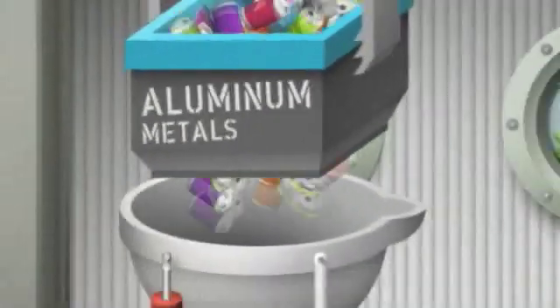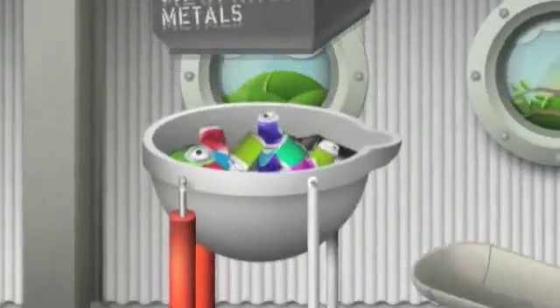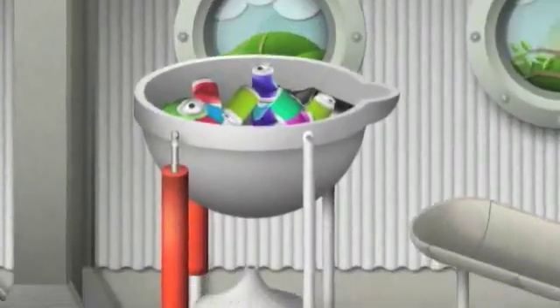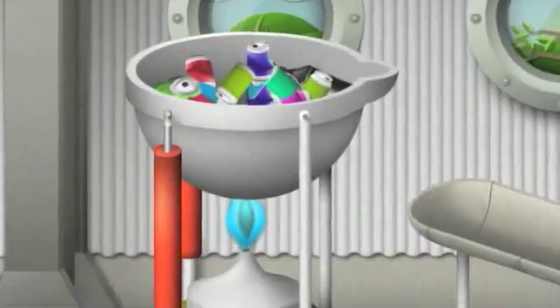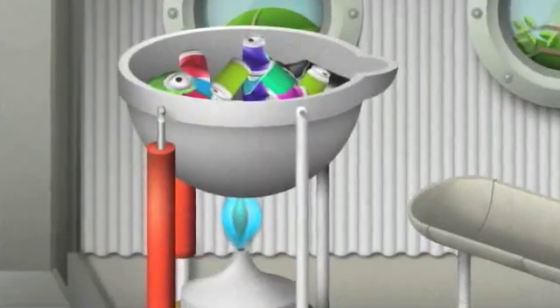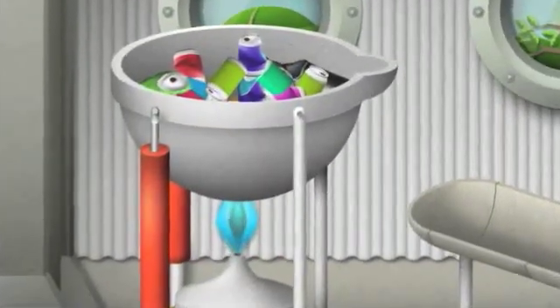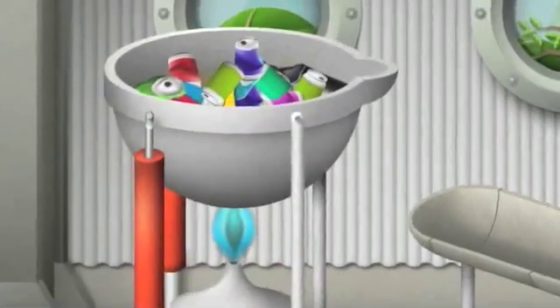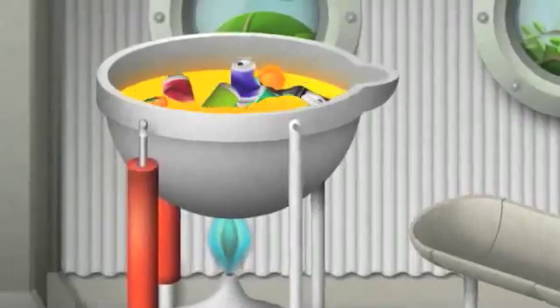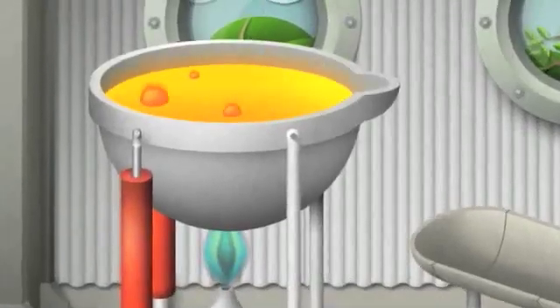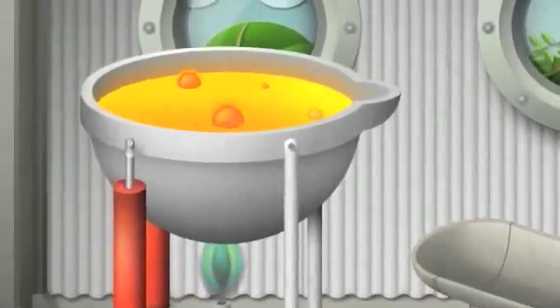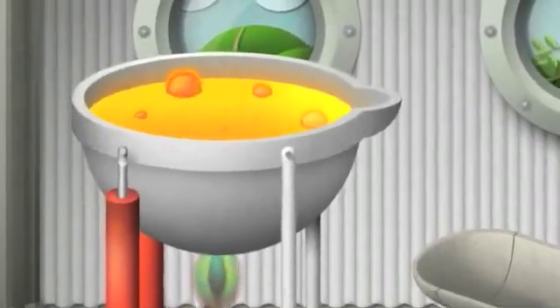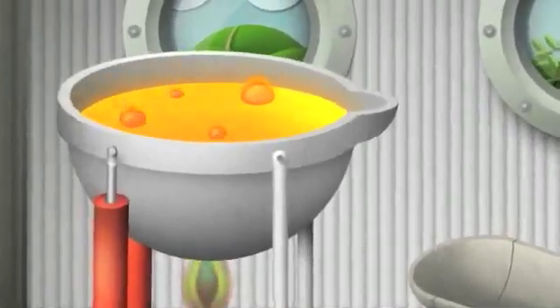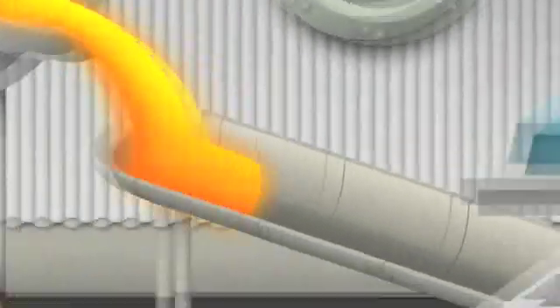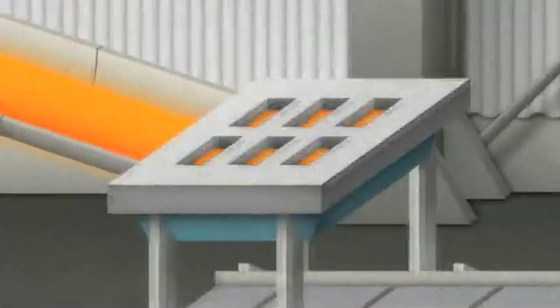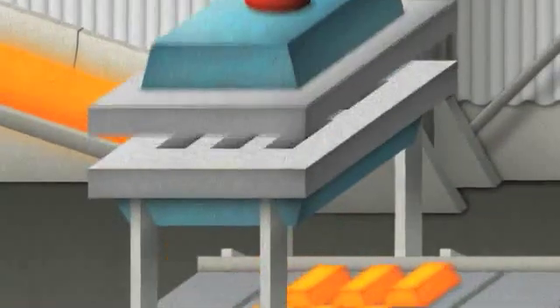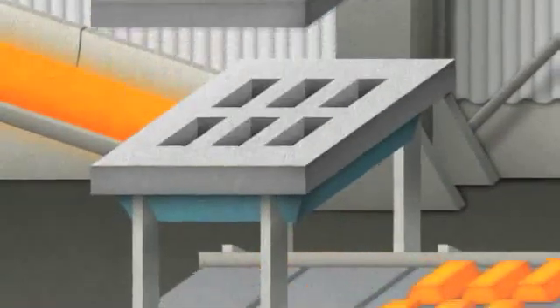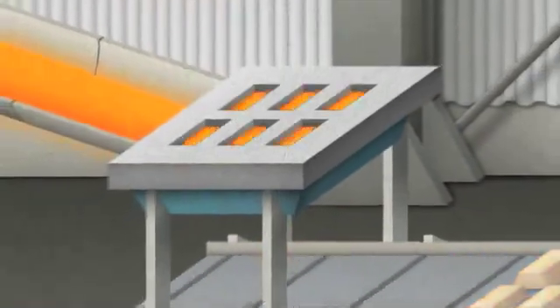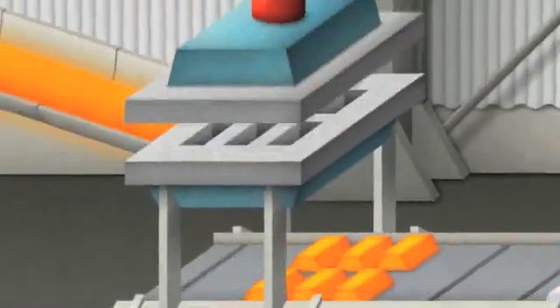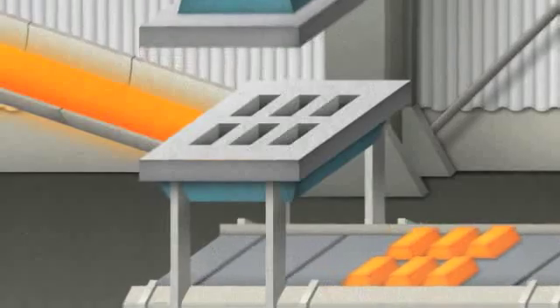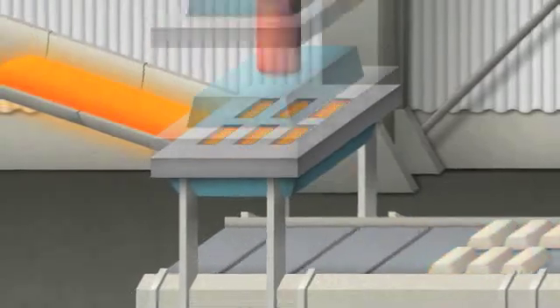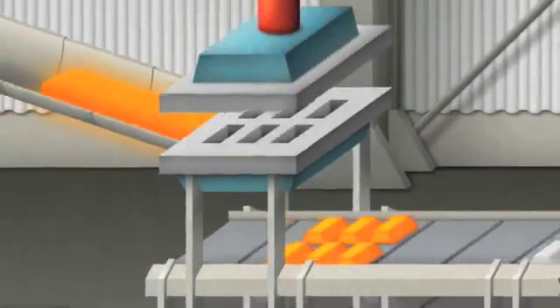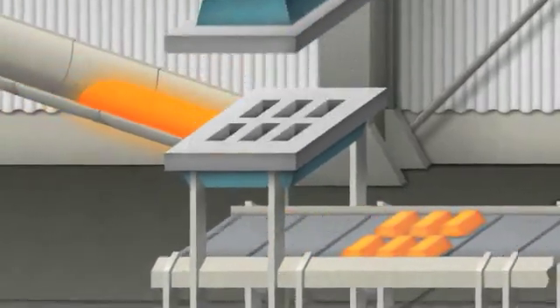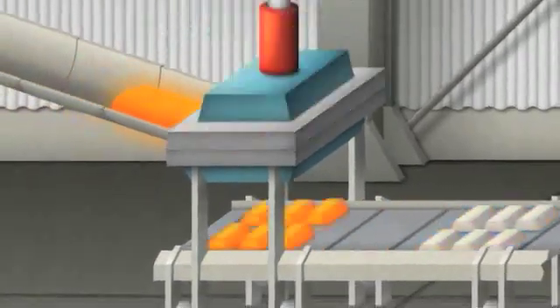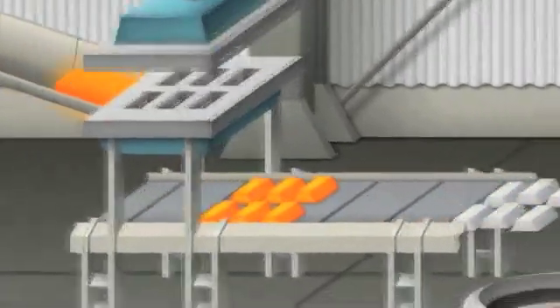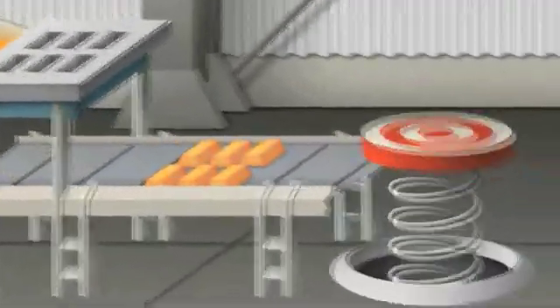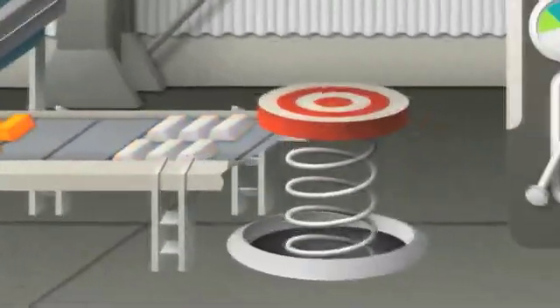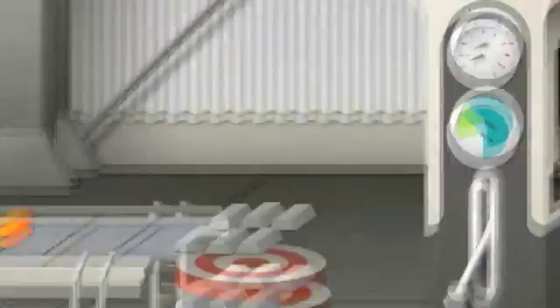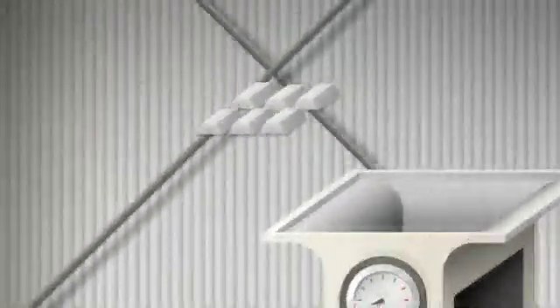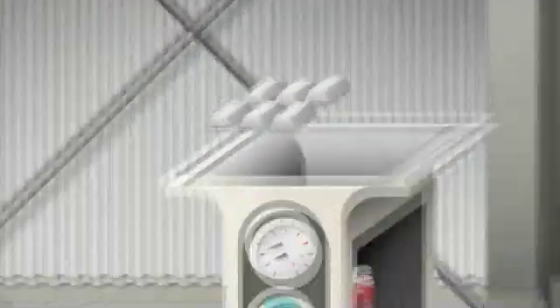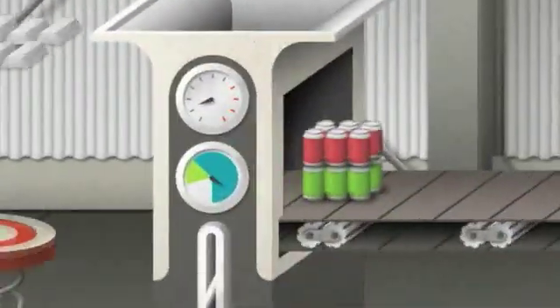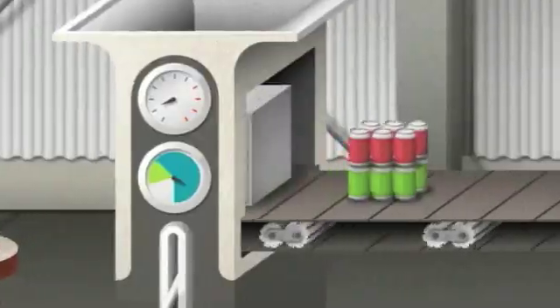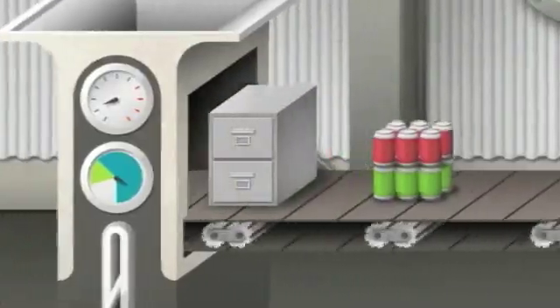The metal materials are then taken to a smelter and exposed to extremely high heat. The molten metal is cast into bars, called ingots, which are sent to manufacturers who shape them into new products like aluminum cans and file cabinets.